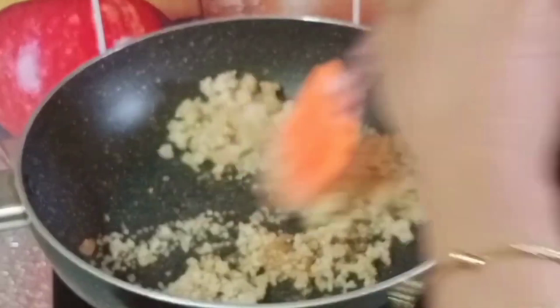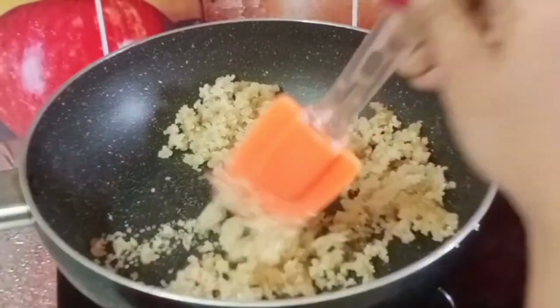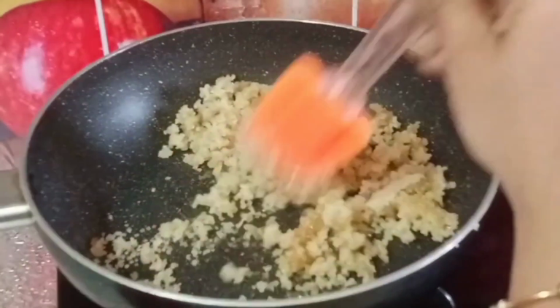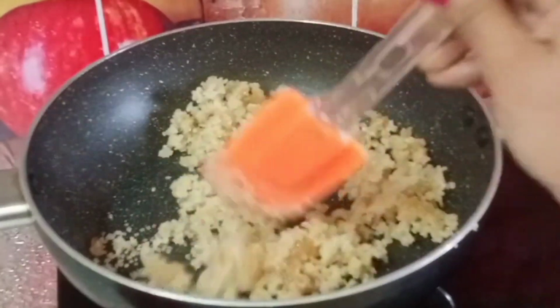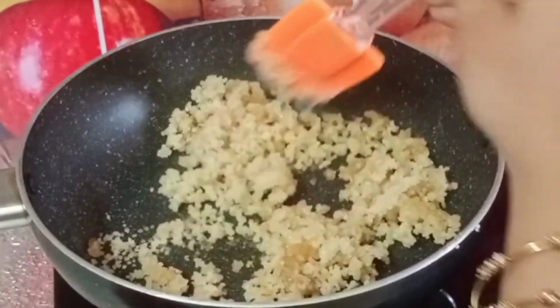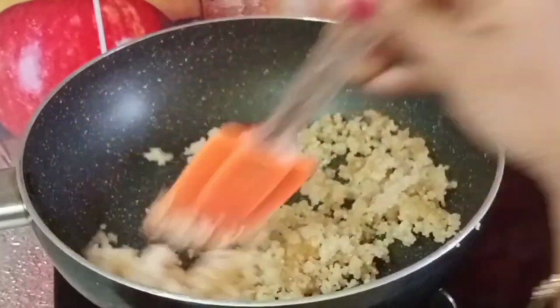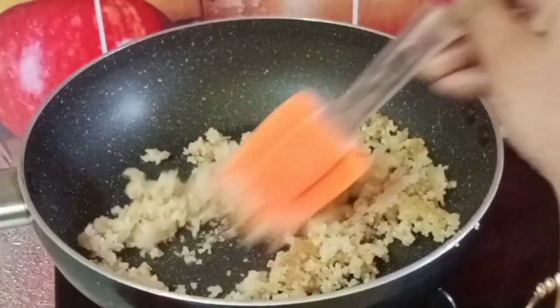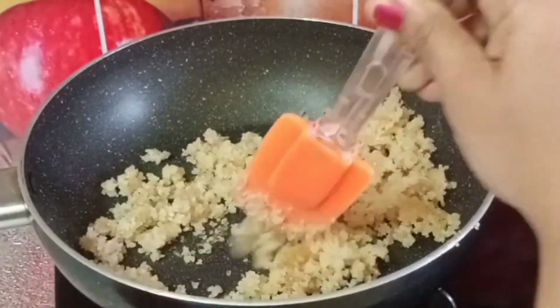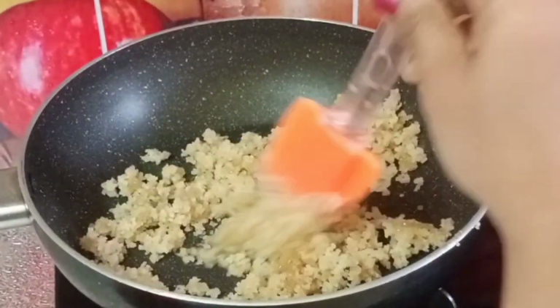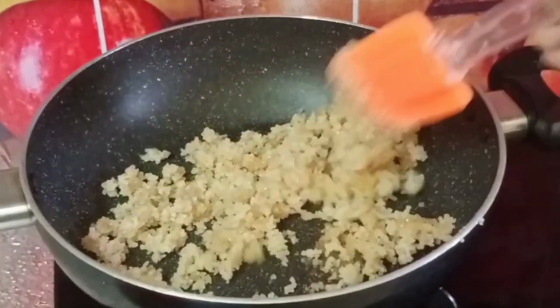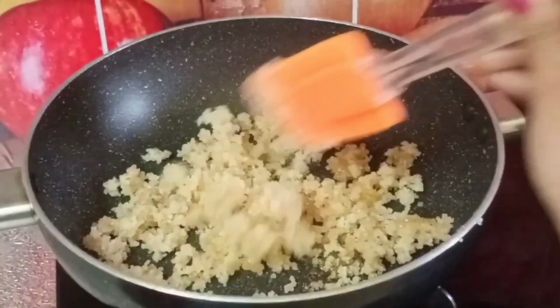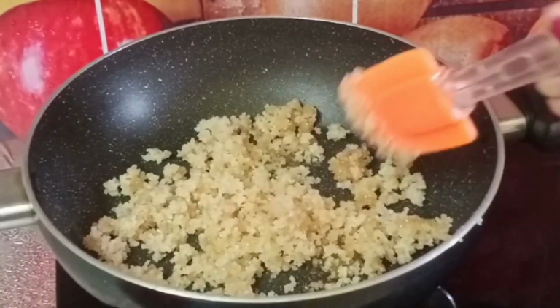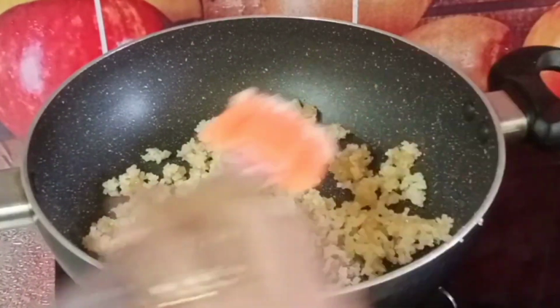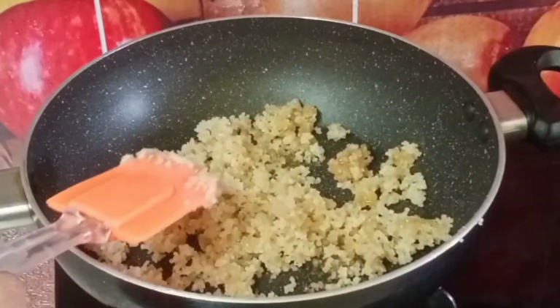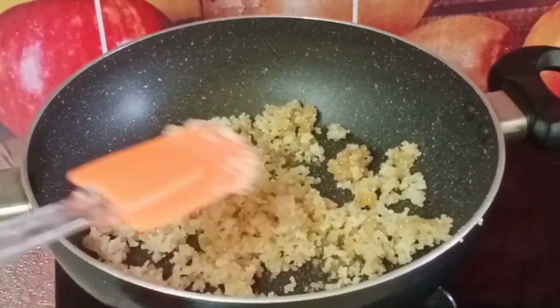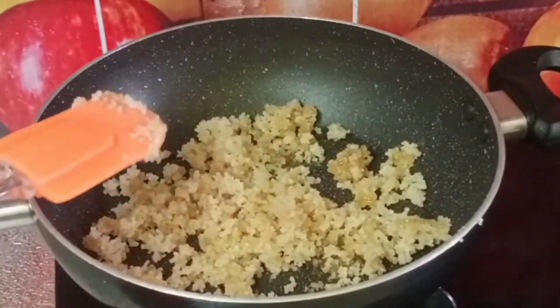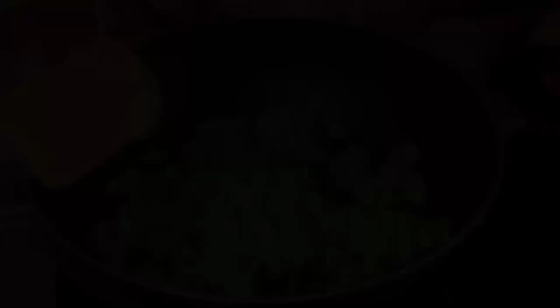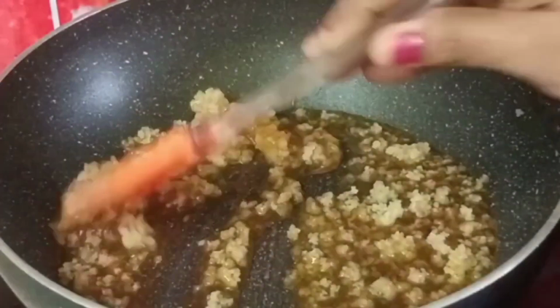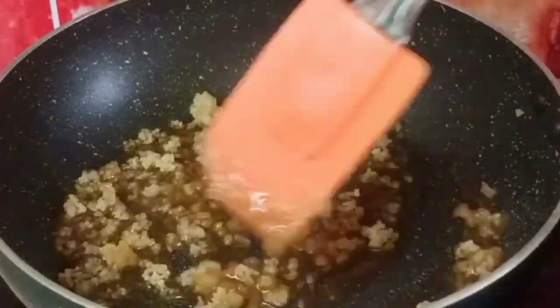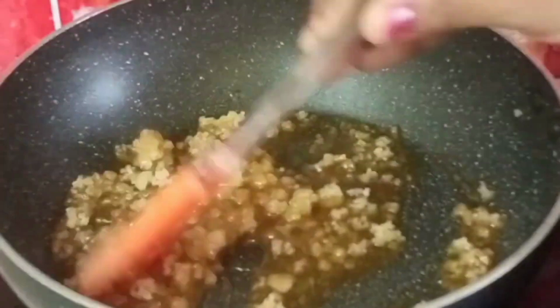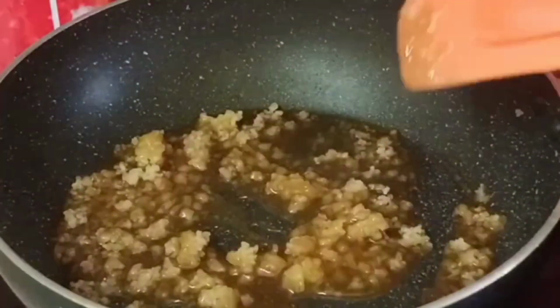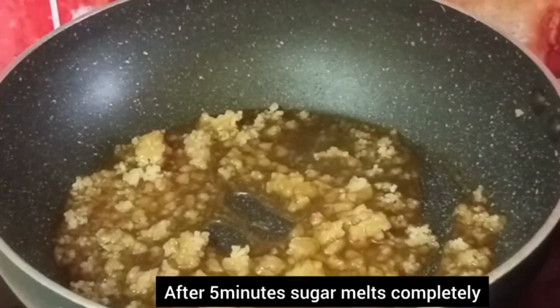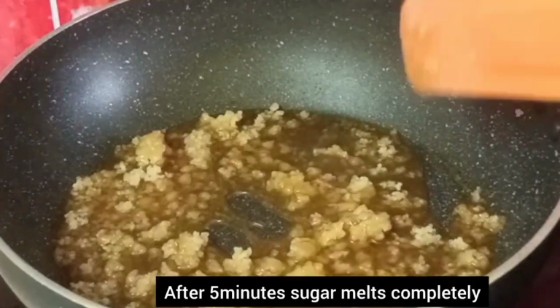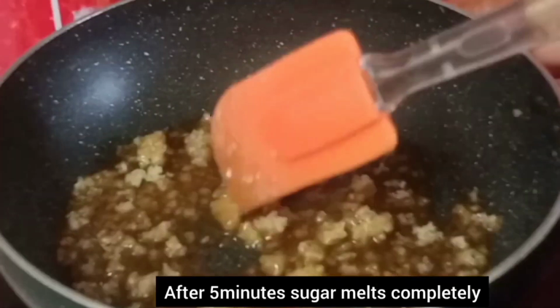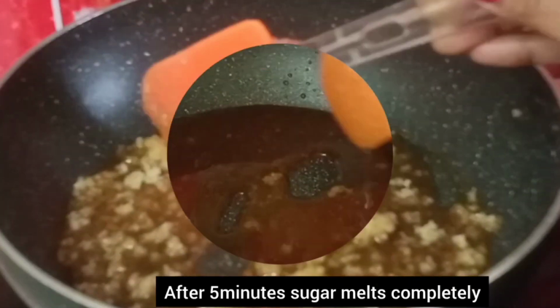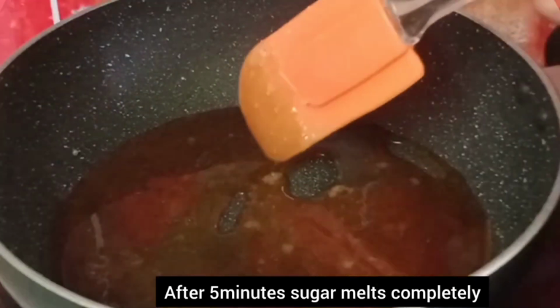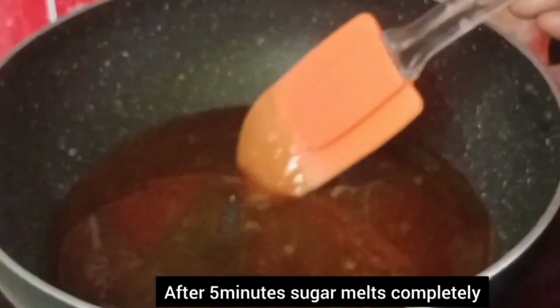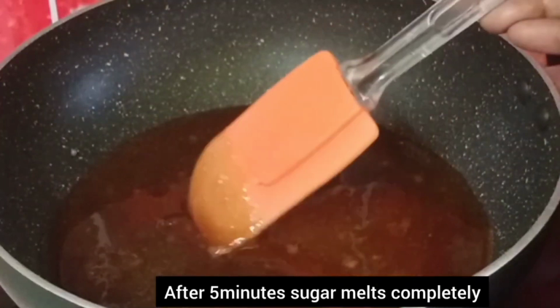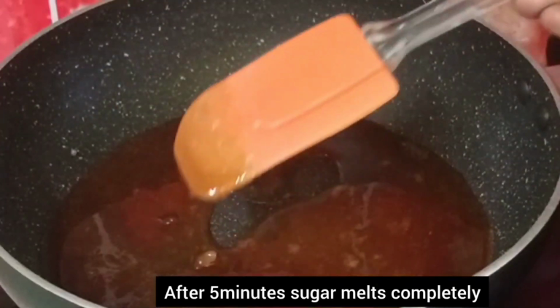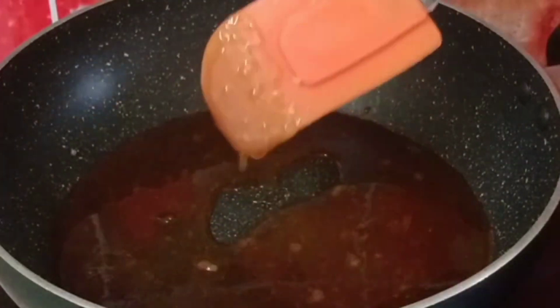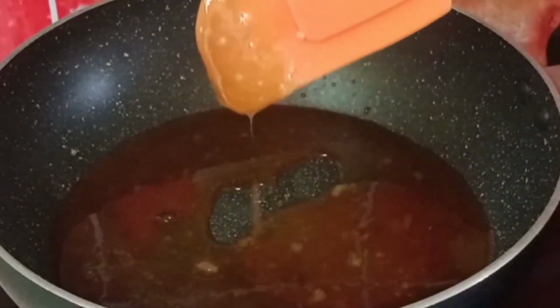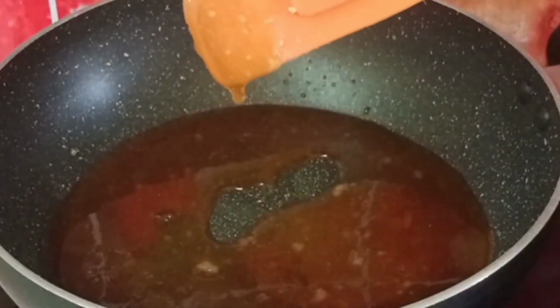We will add a special caramel flavor. We will get the same color. This is a good color — it's caramel.